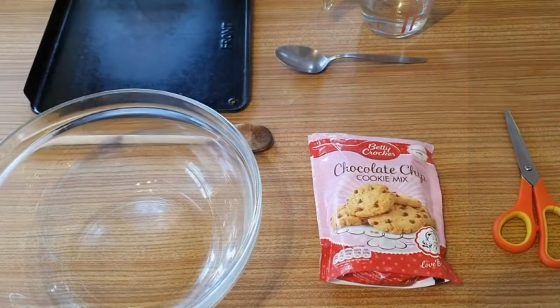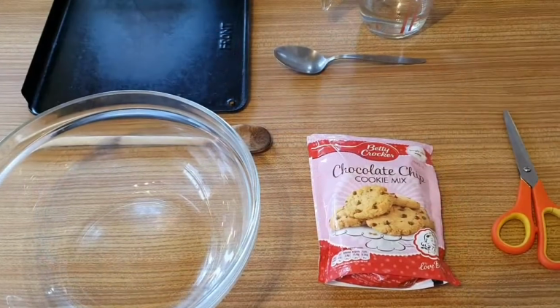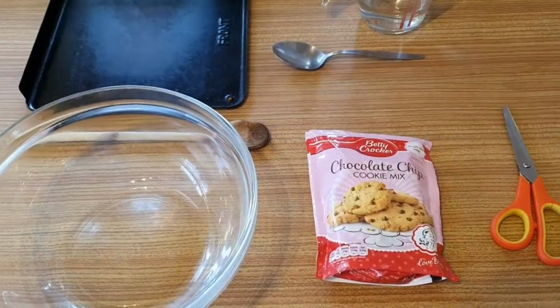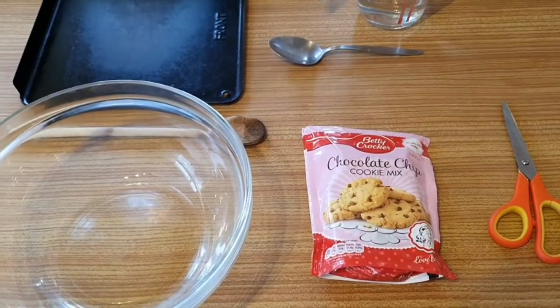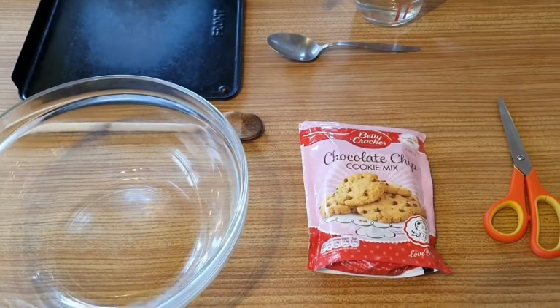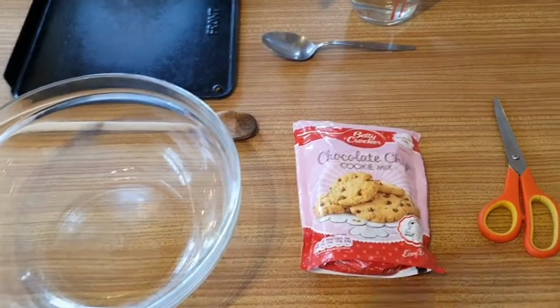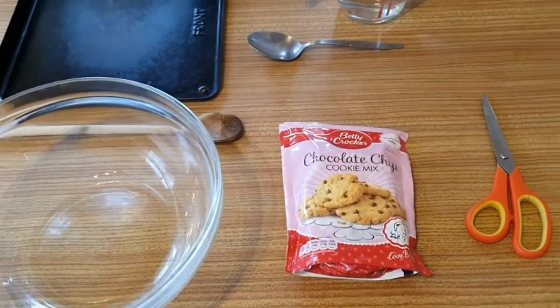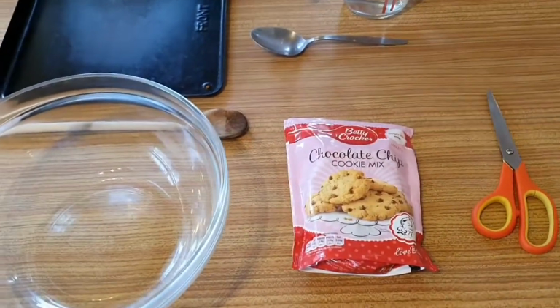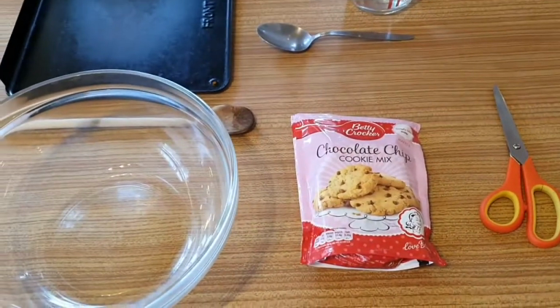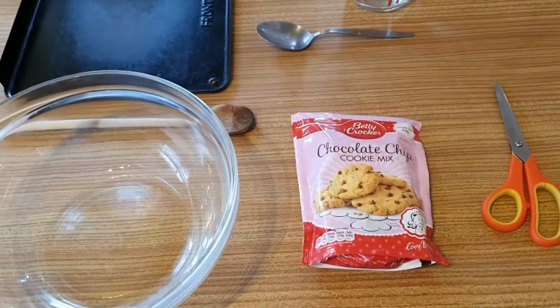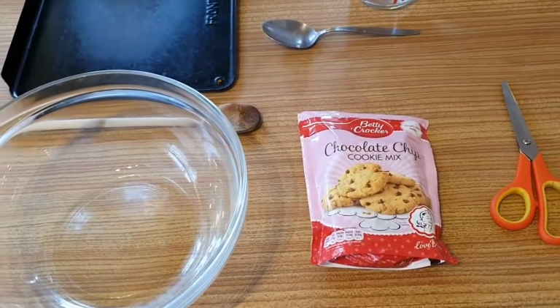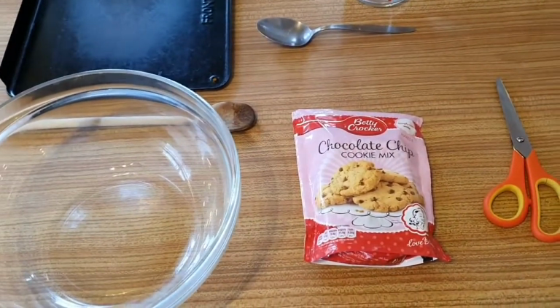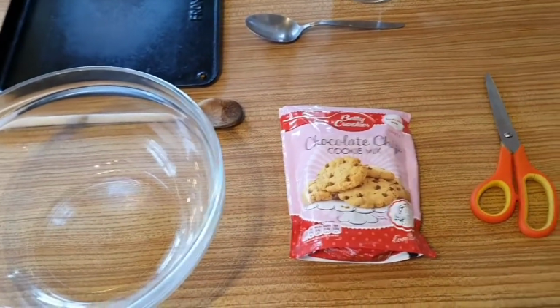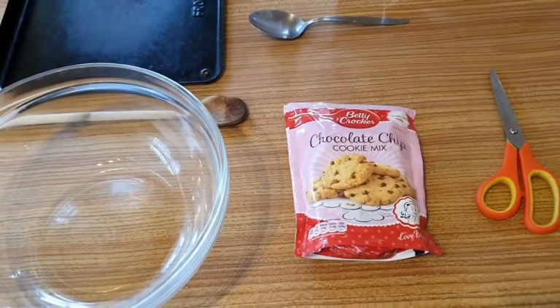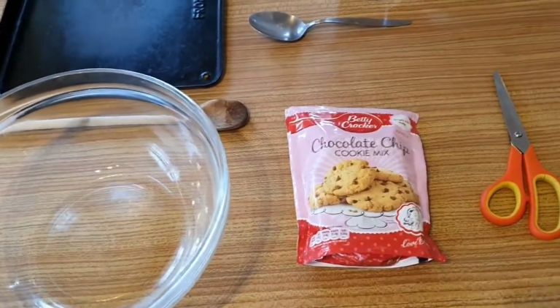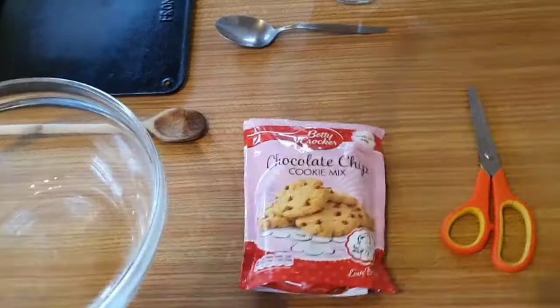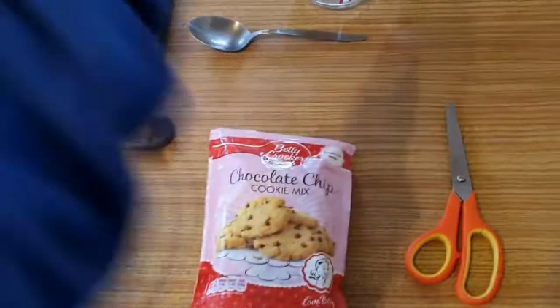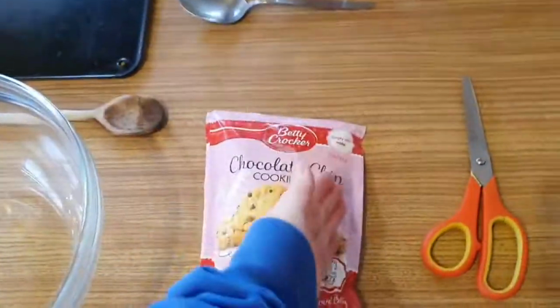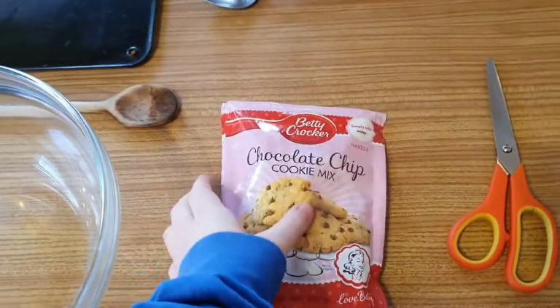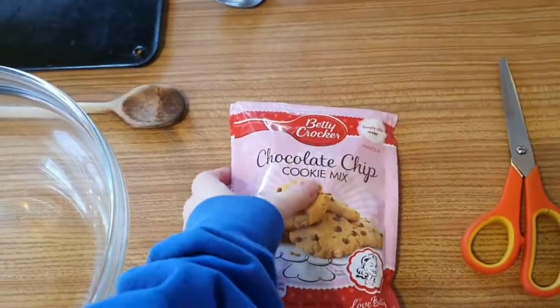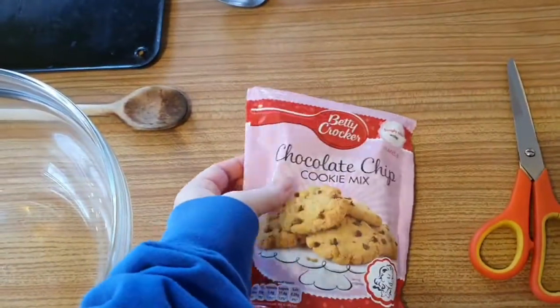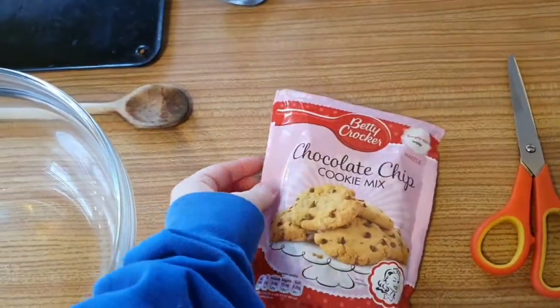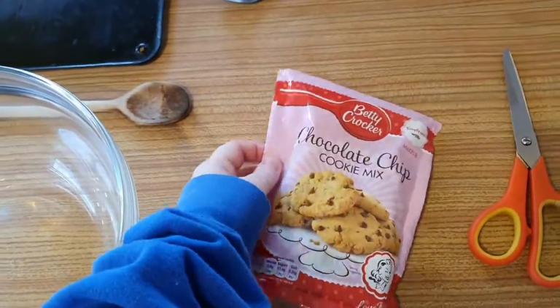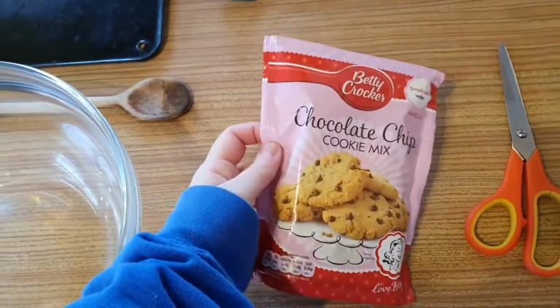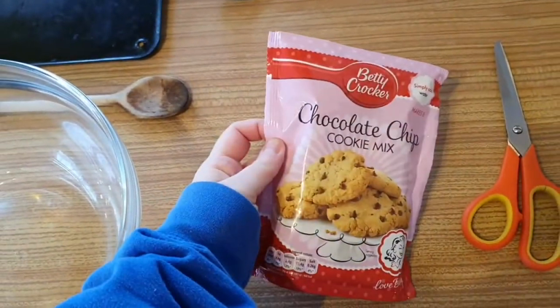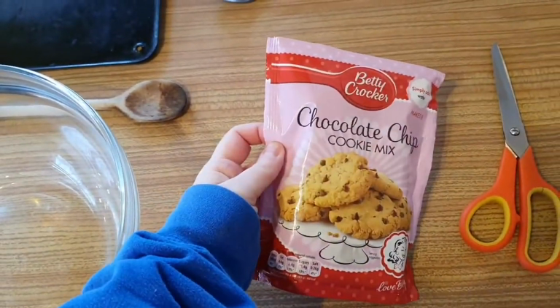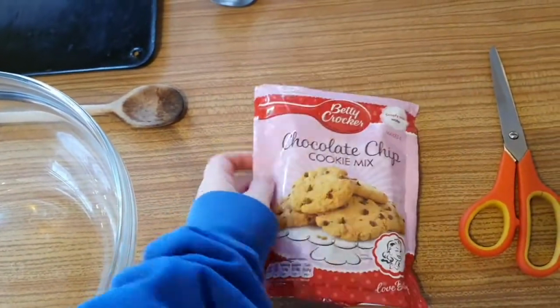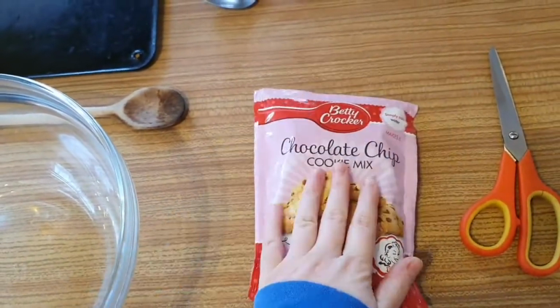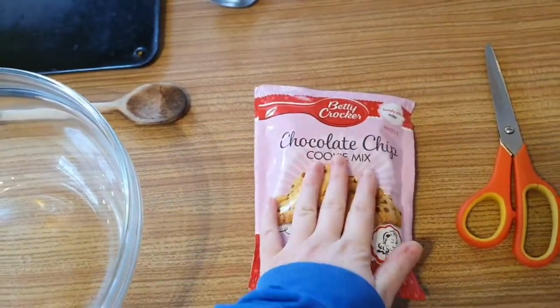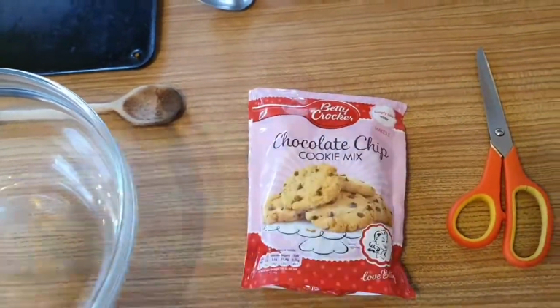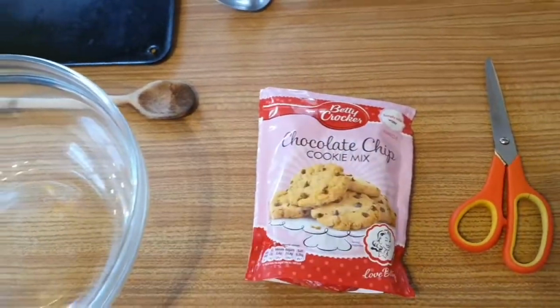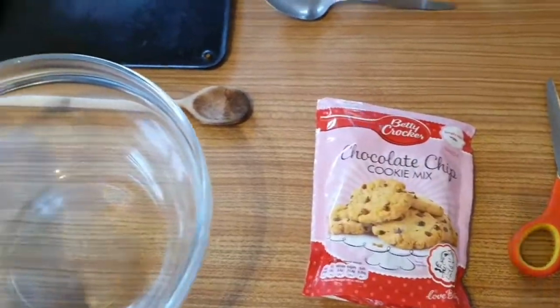Hello YouTube, welcome to my channel Anne at Bella. Today I am going to be using this Betty Crocker chocolate chip cookie mix and see if it works.